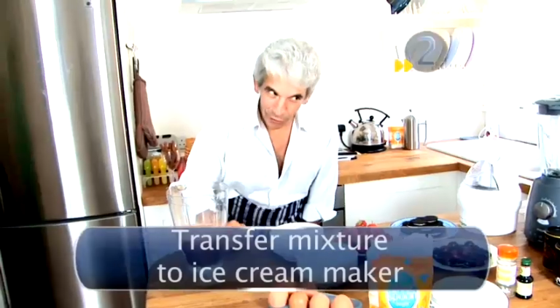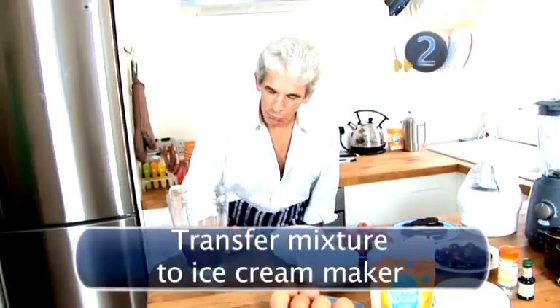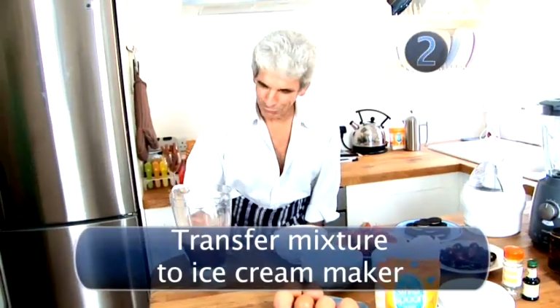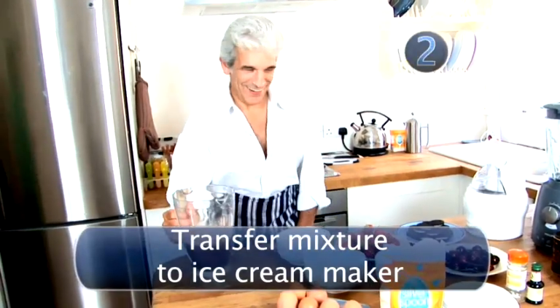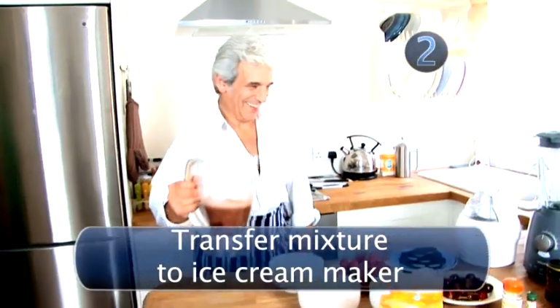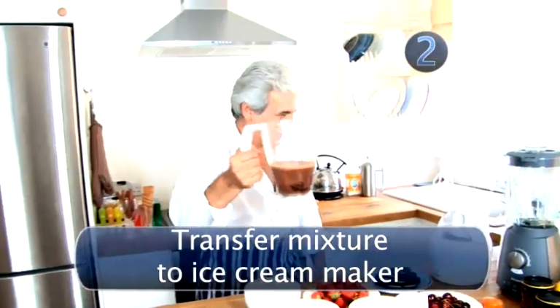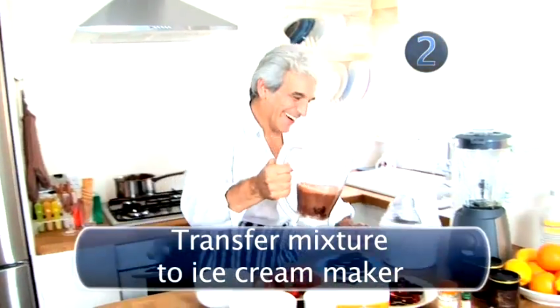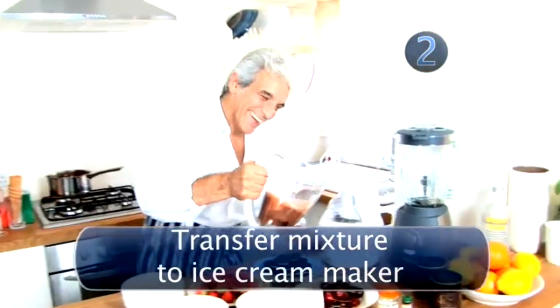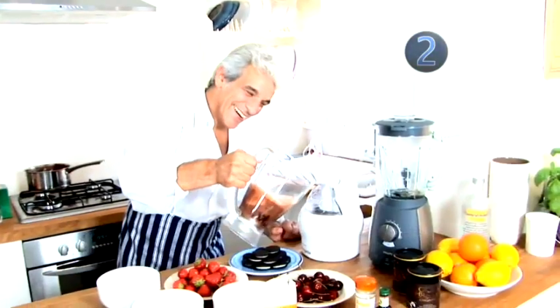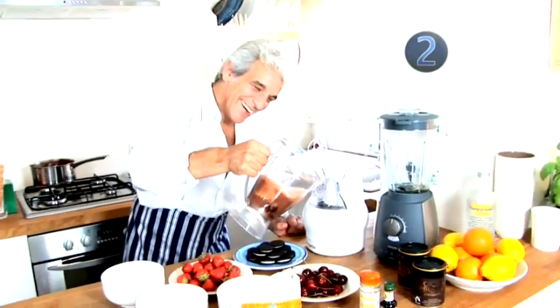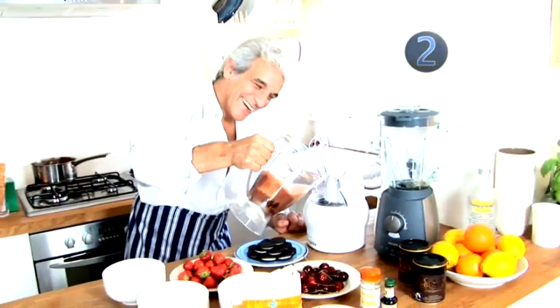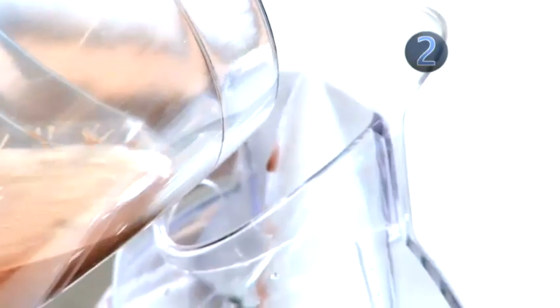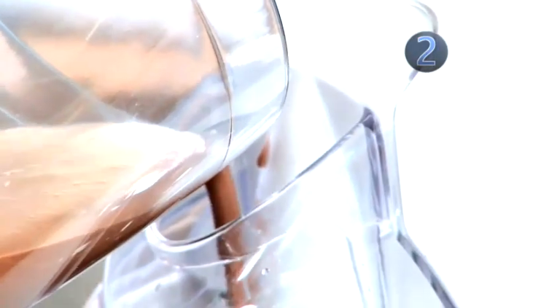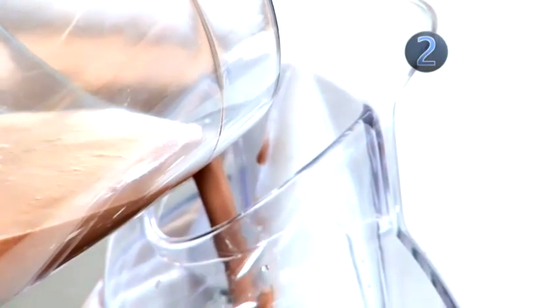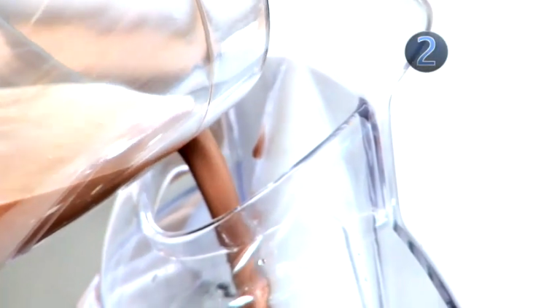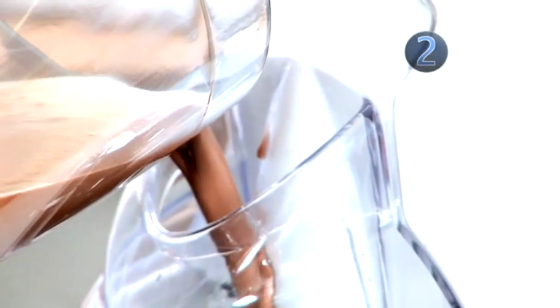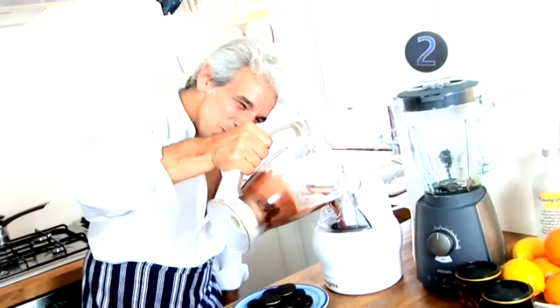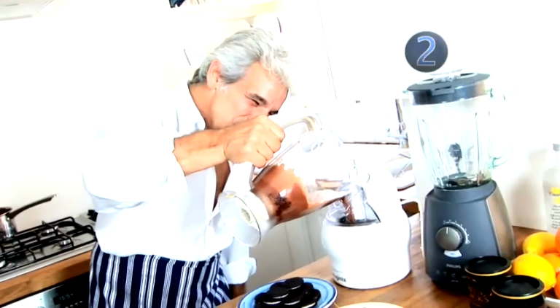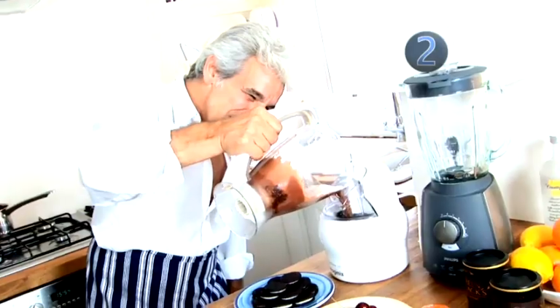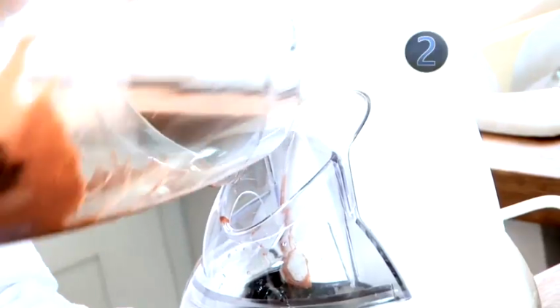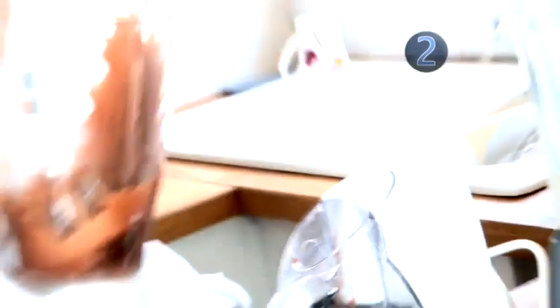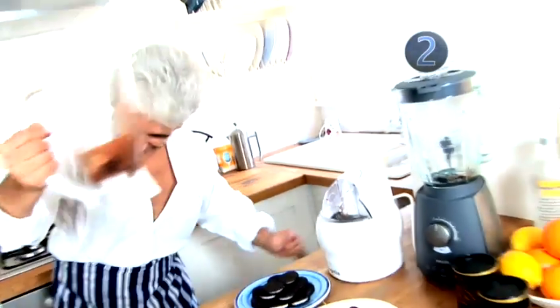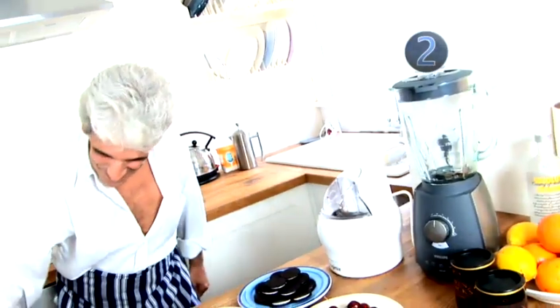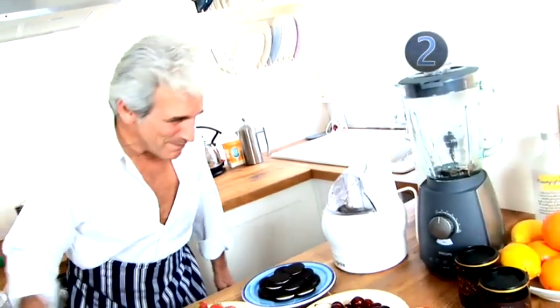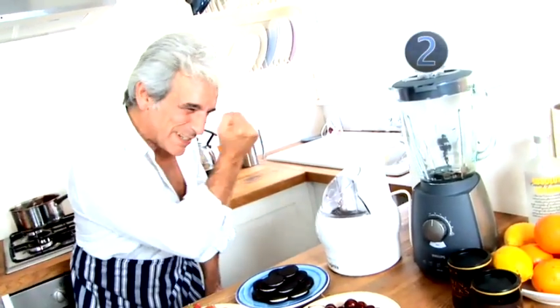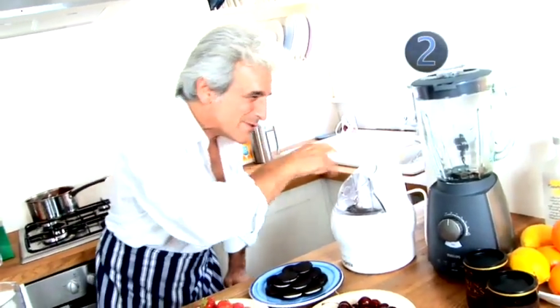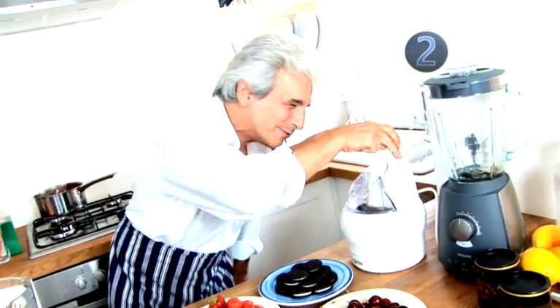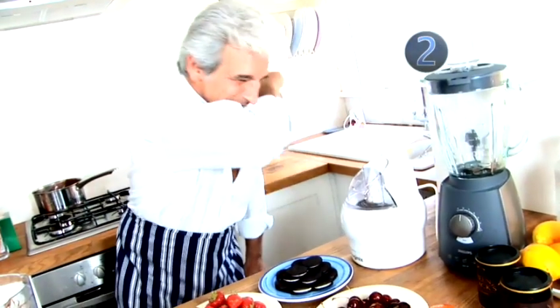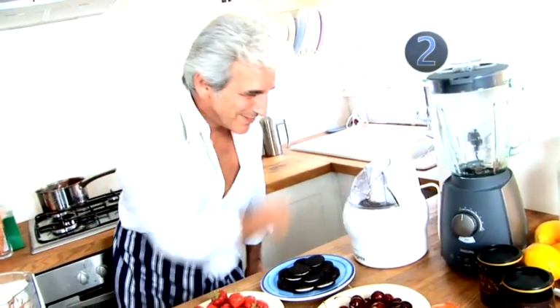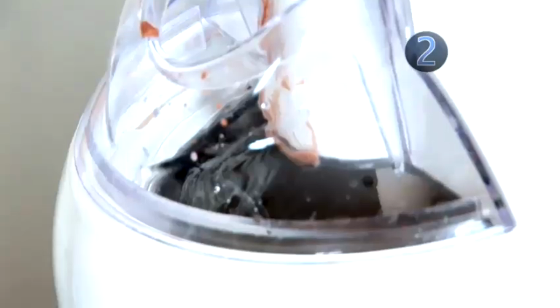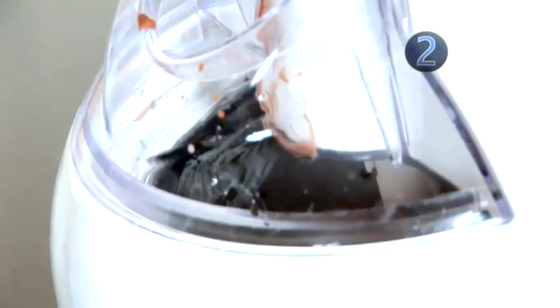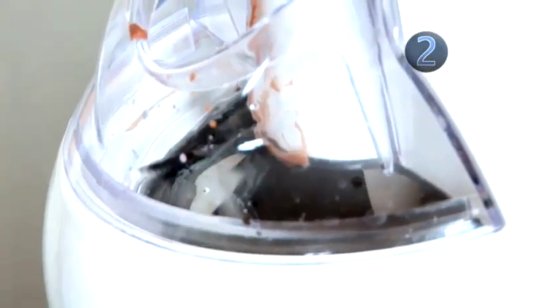Step 2: transfer the mixture to the ice cream maker. Once the mixture is cooled, transfer everything into your ice cream maker. Check your manufacturer's instructions, but for this quantity you'll need to put the machine on for roughly 30 minutes.